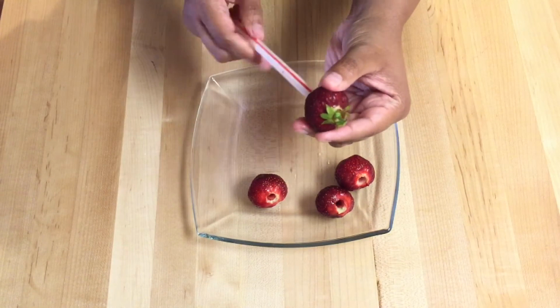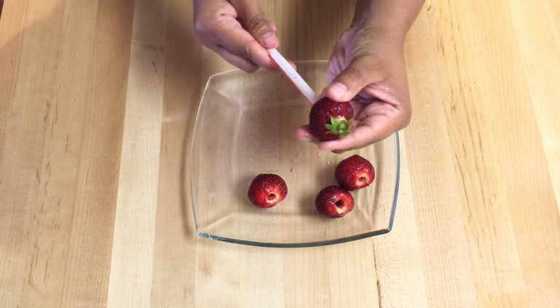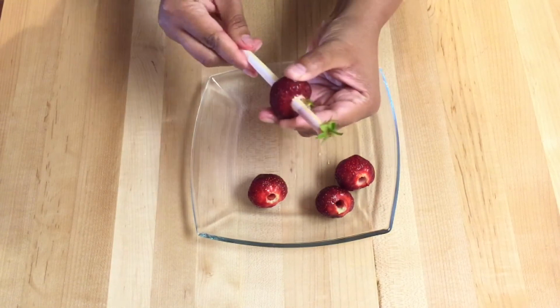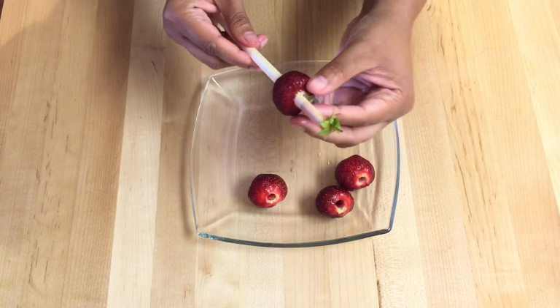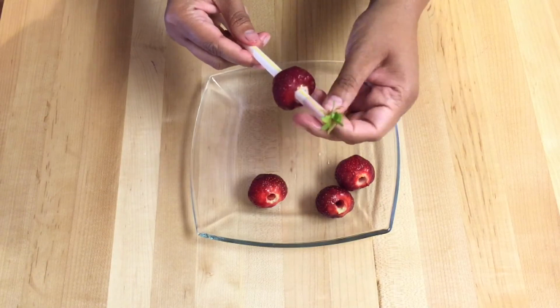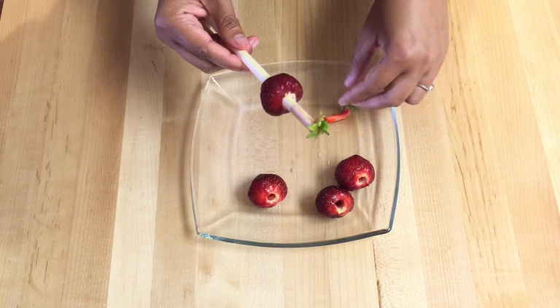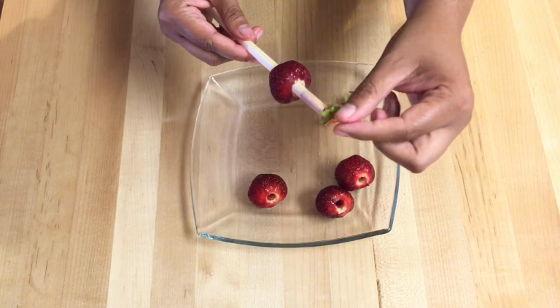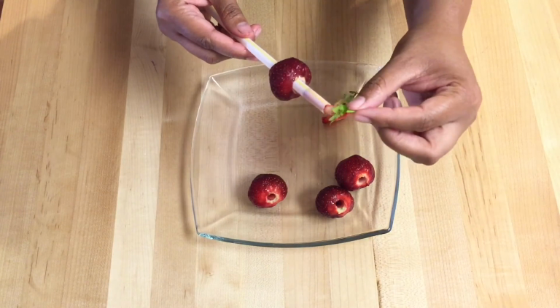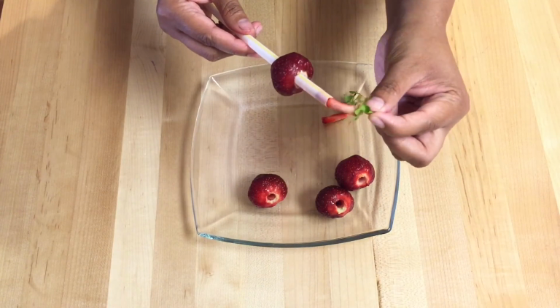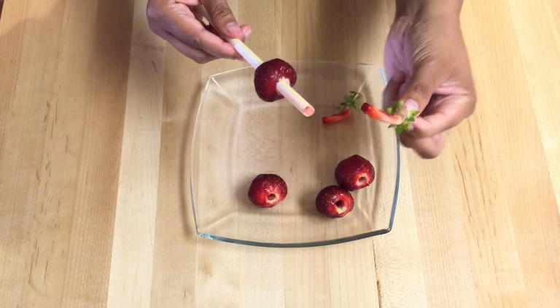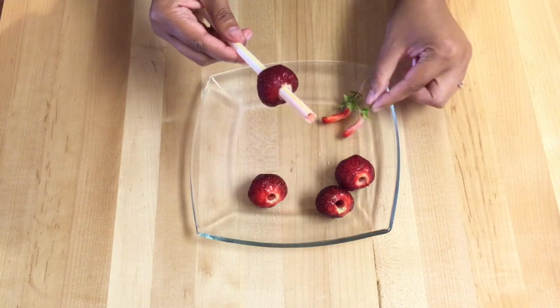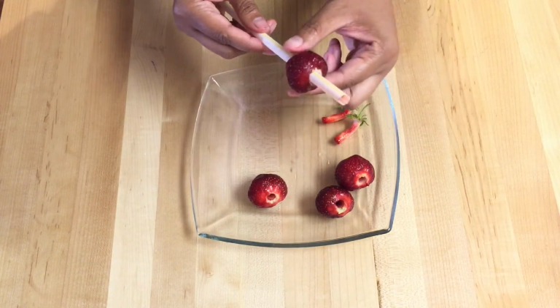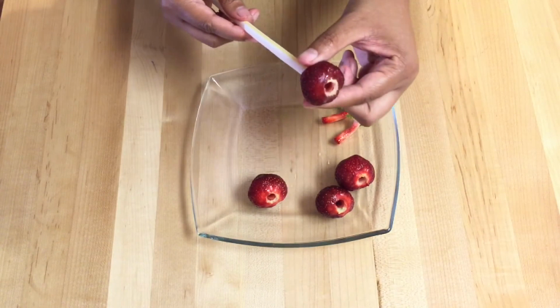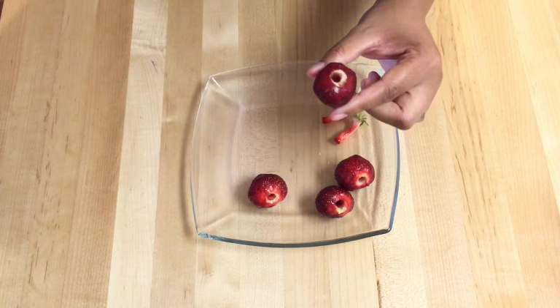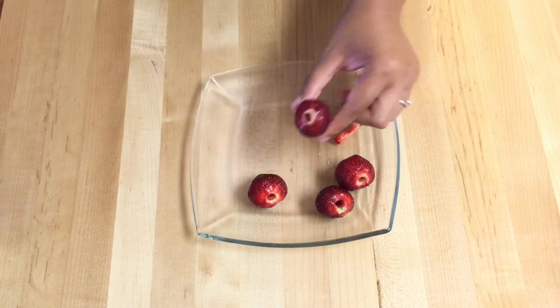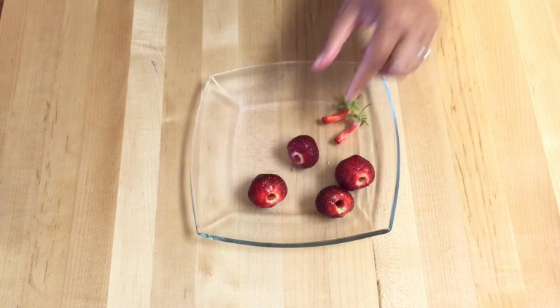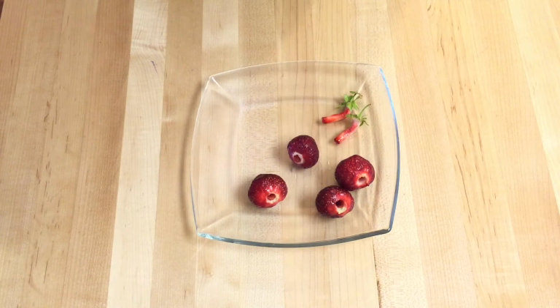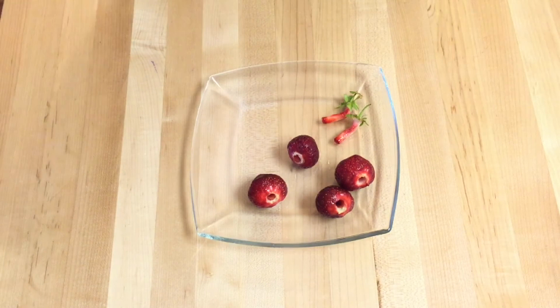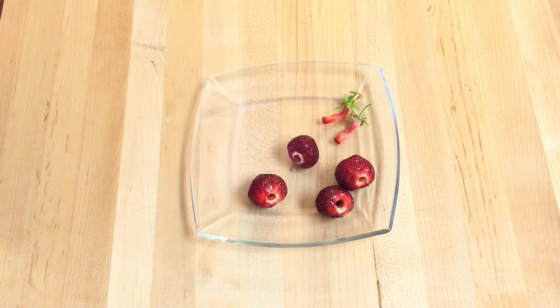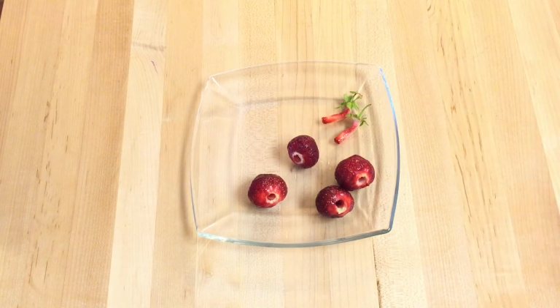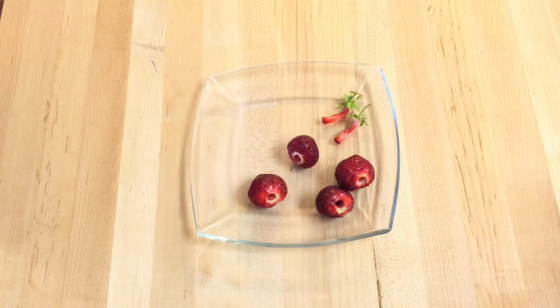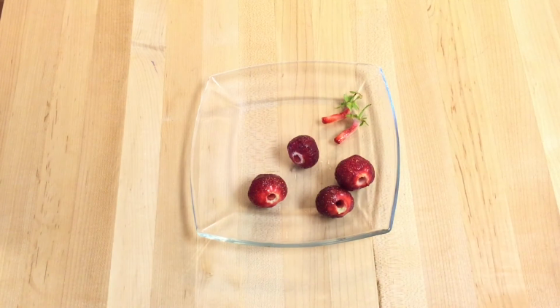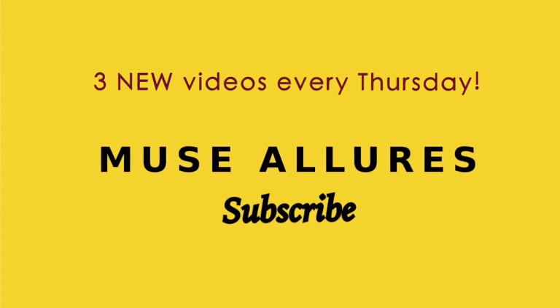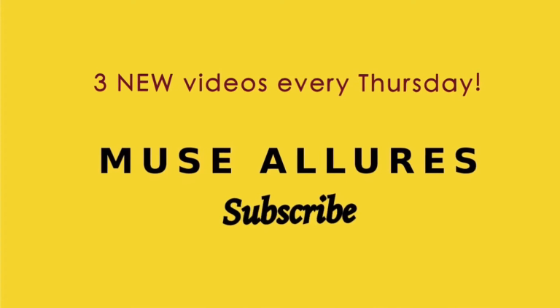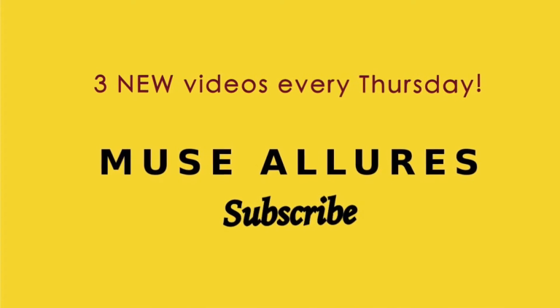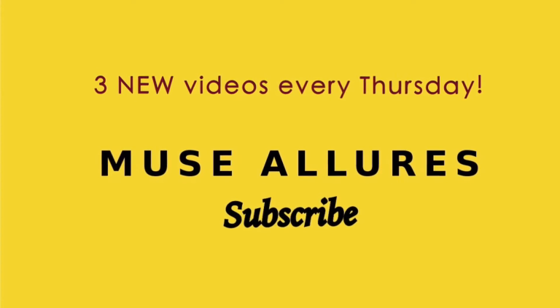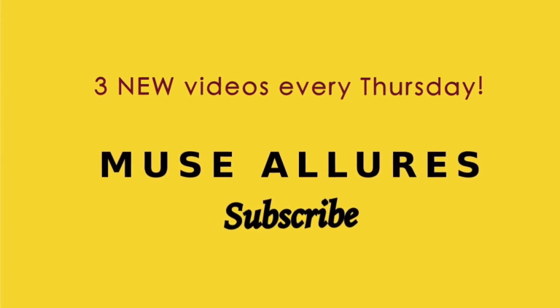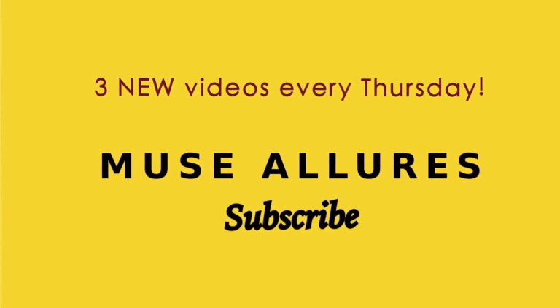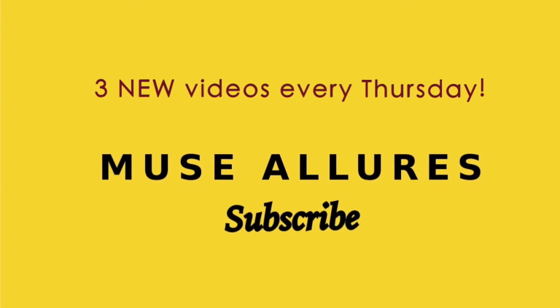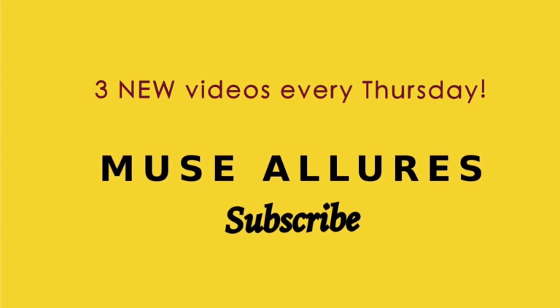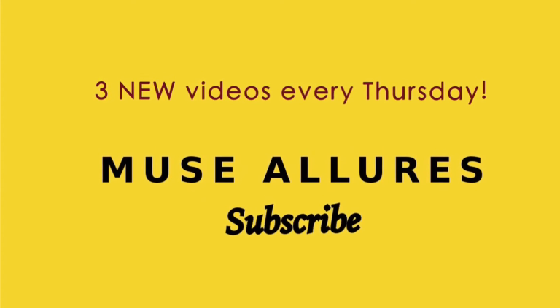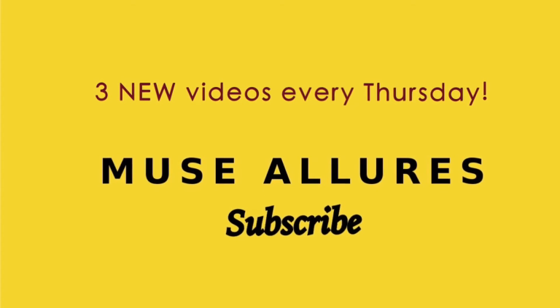Thanks for watching. Don't forget to see my nutritious strawberry recipes to get the maximum health benefits coming up next. Subscribe to Mucelures and follow me on Facebook and Instagram at Mucelures.